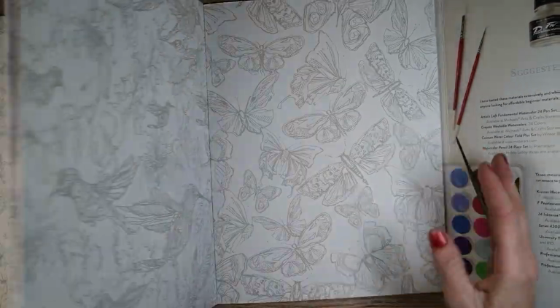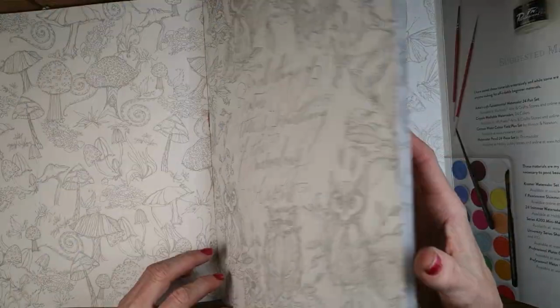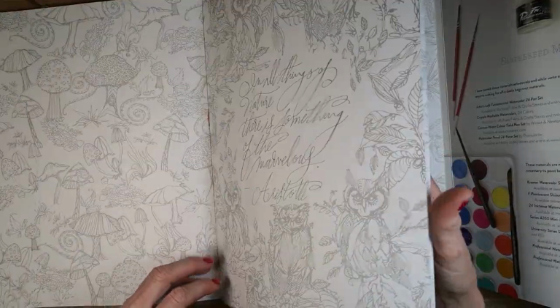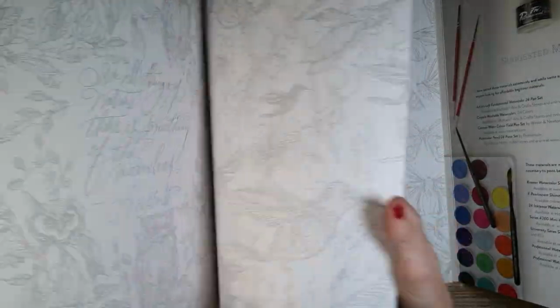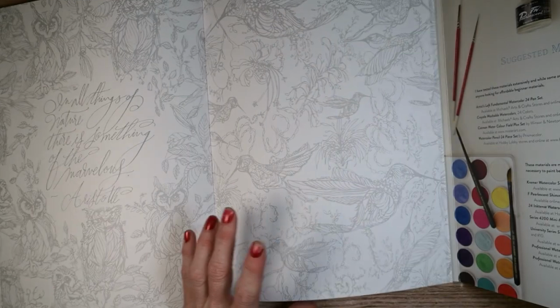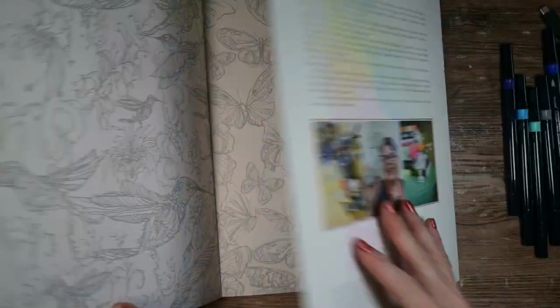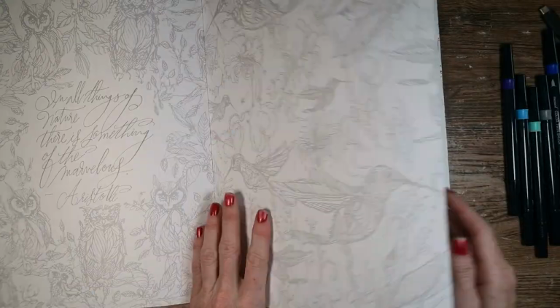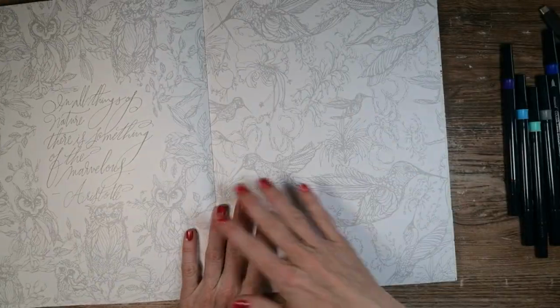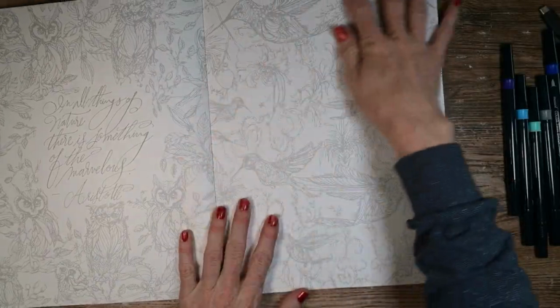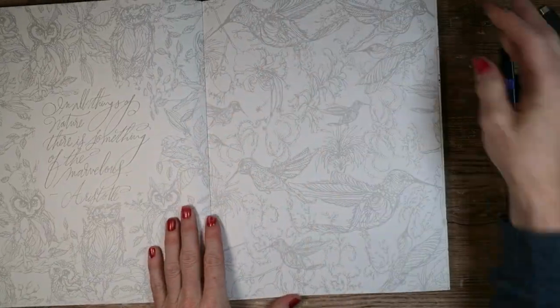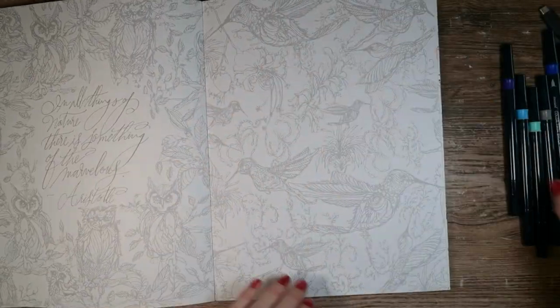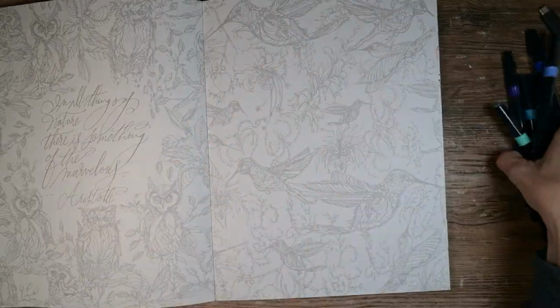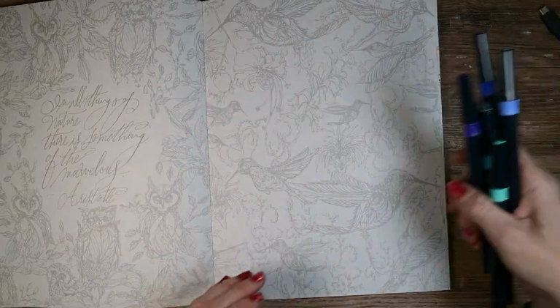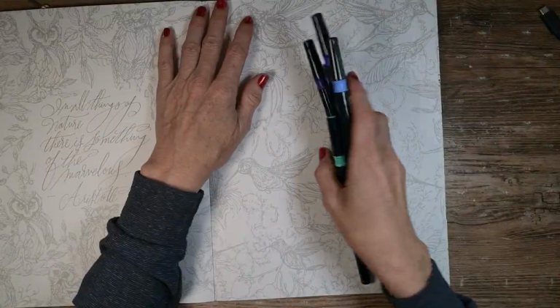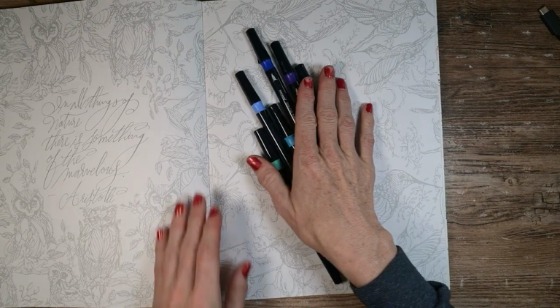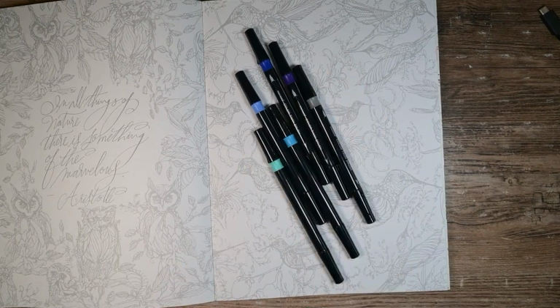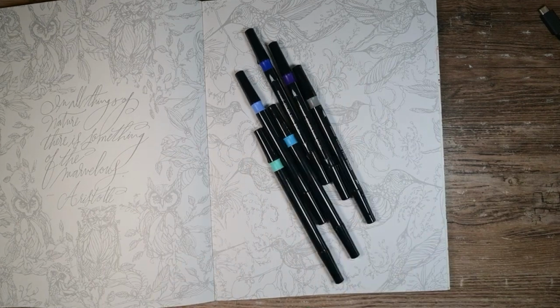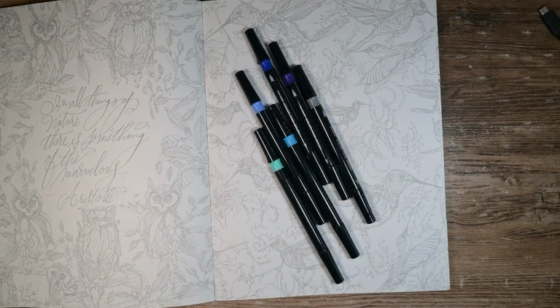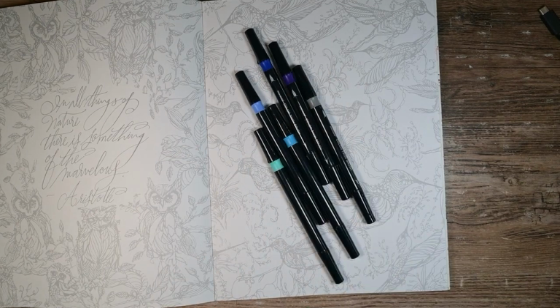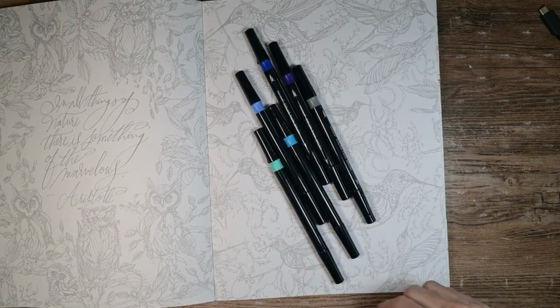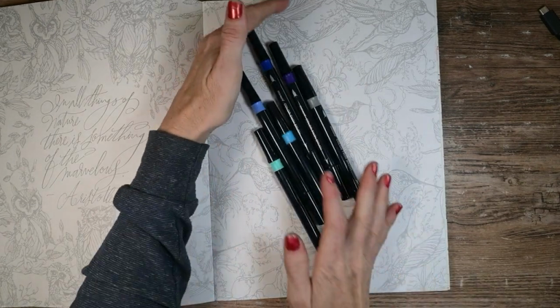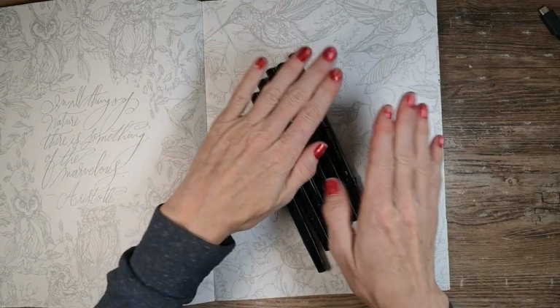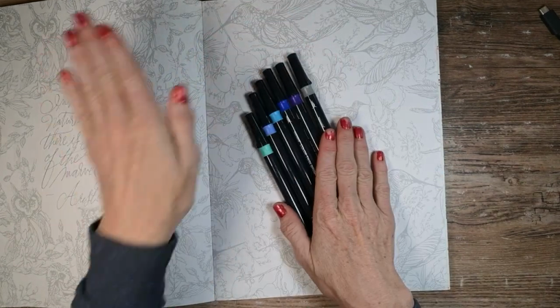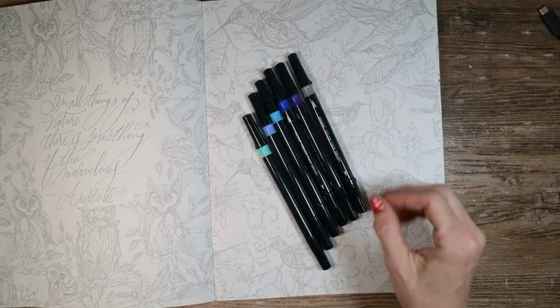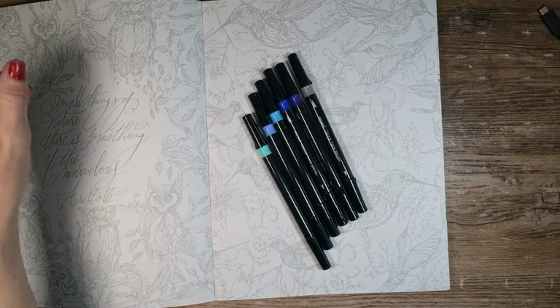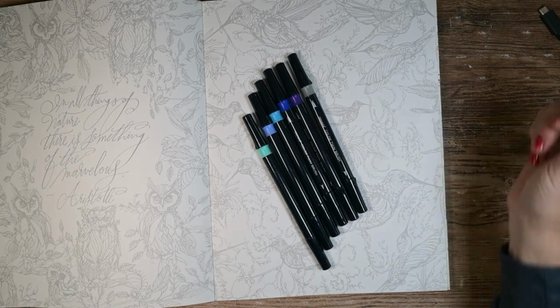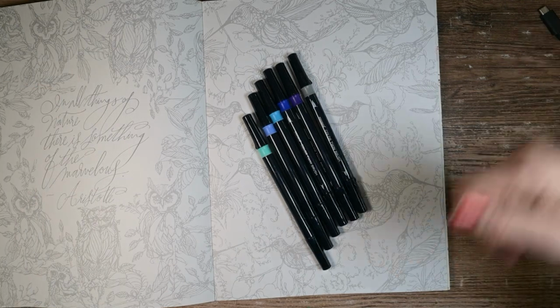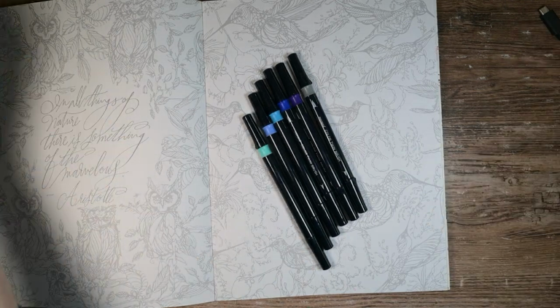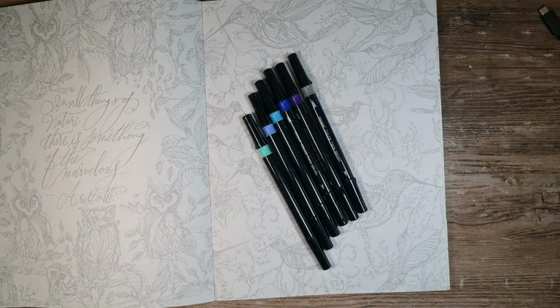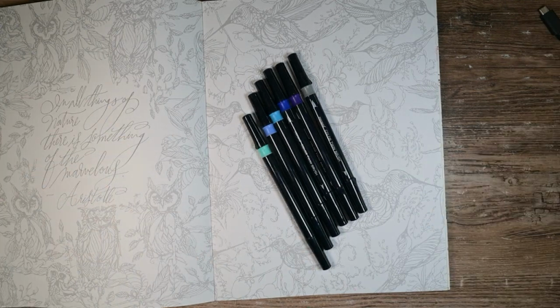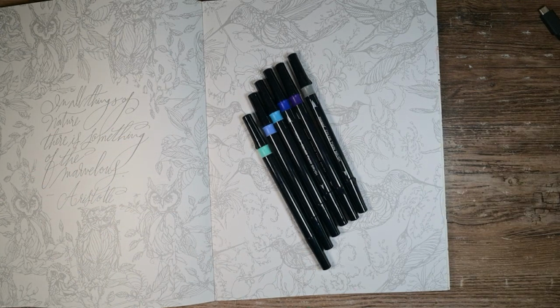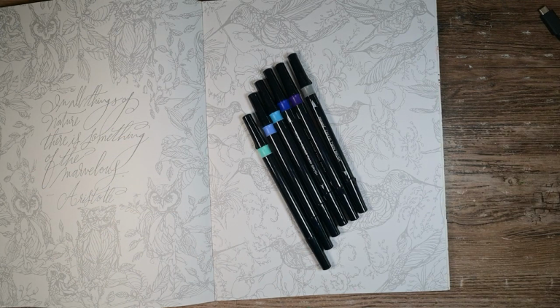The image I want to try today with these markers is this one here with the hummingbirds, because the blues and the hummingbirds I think would just go well together. So I'm going to limit it to just these markers, just this palette, which I think is going to make it very fun.